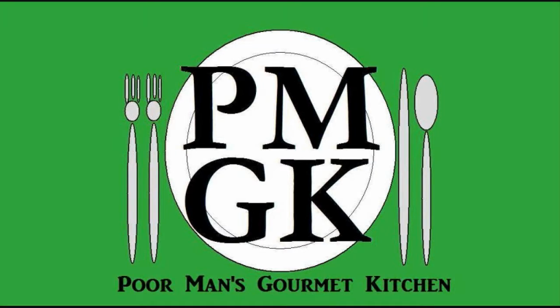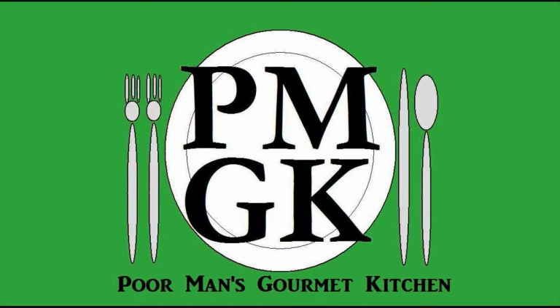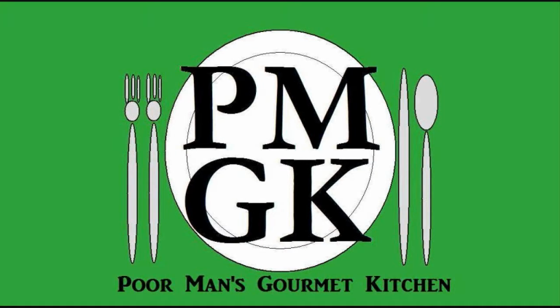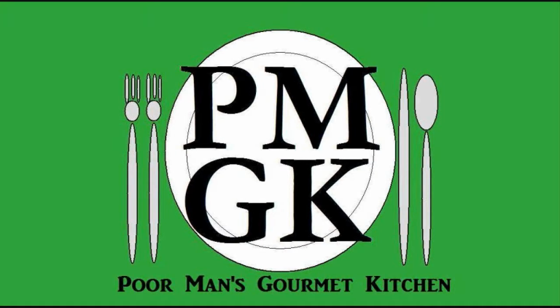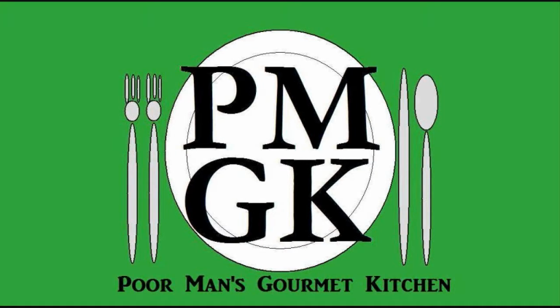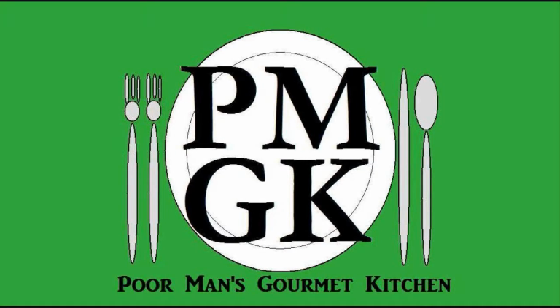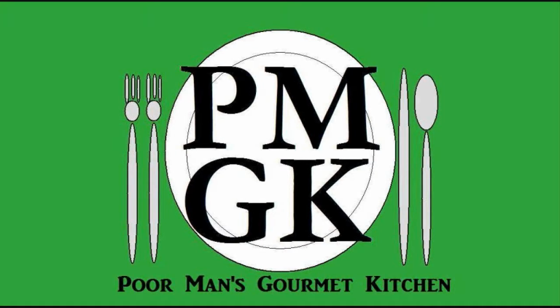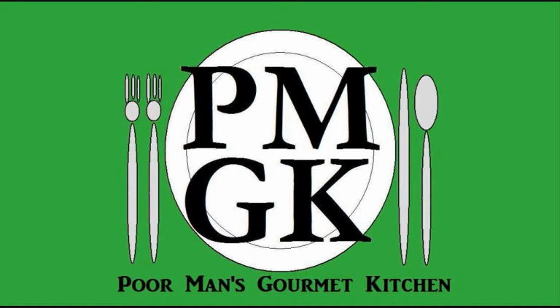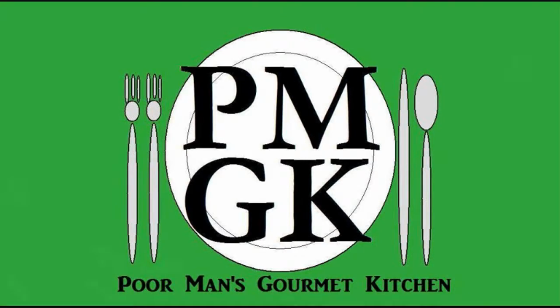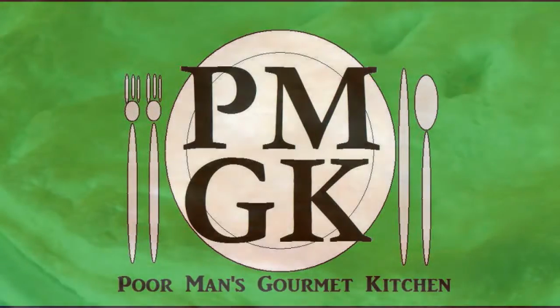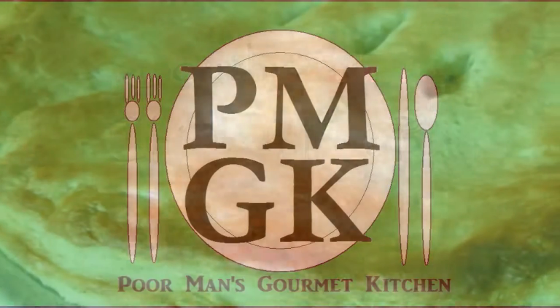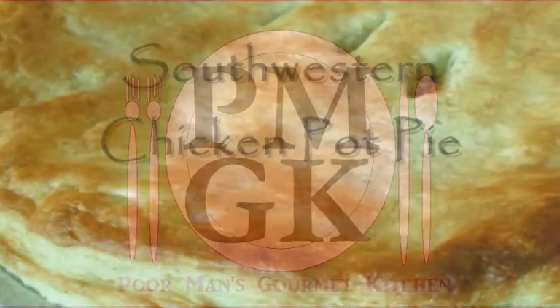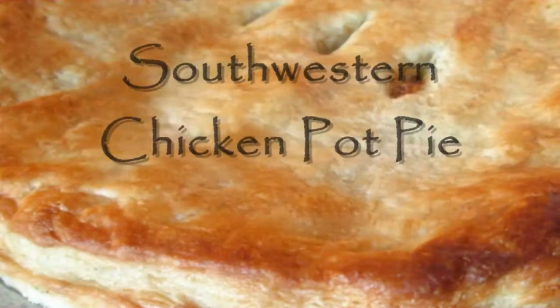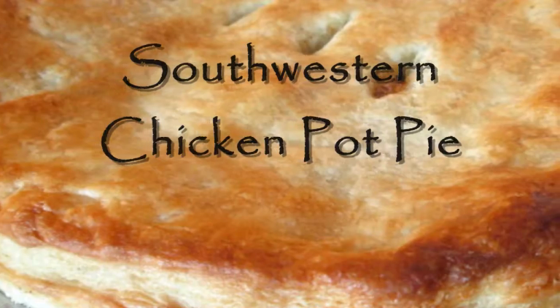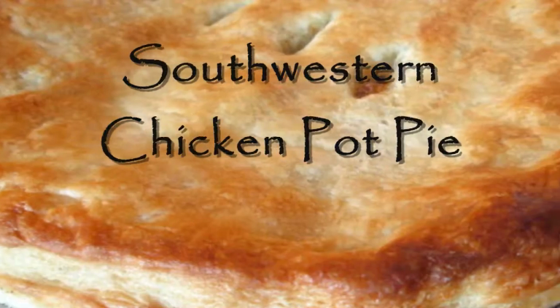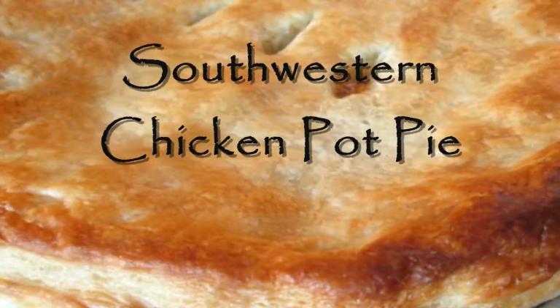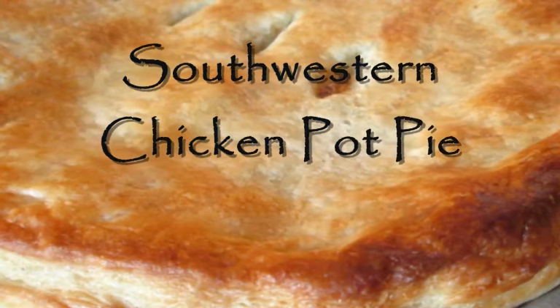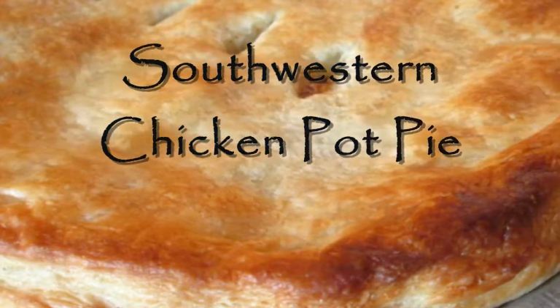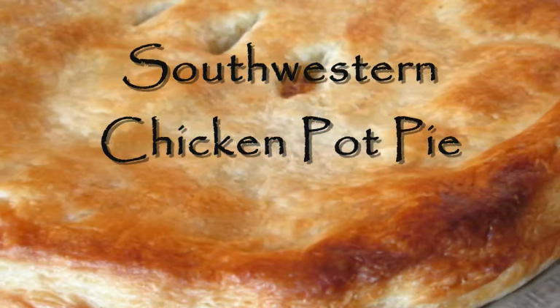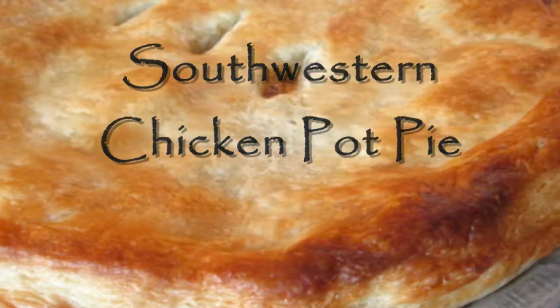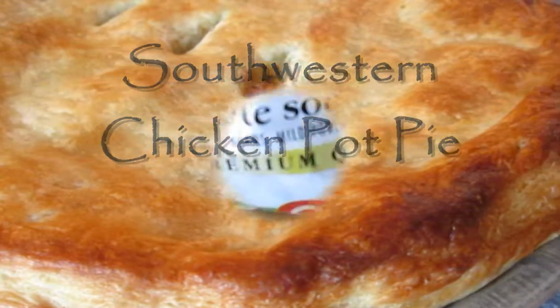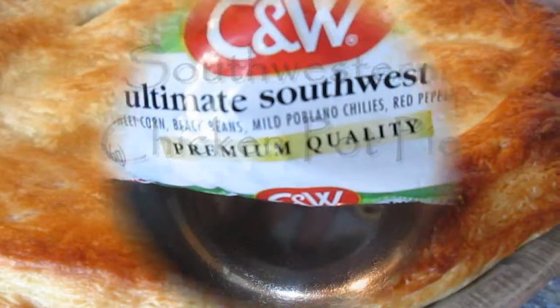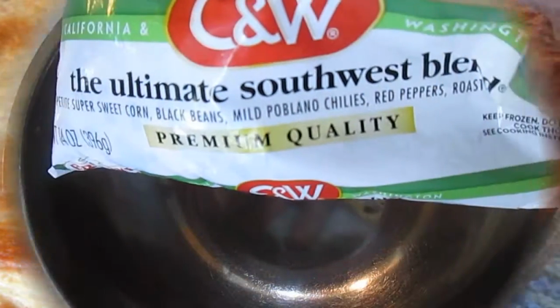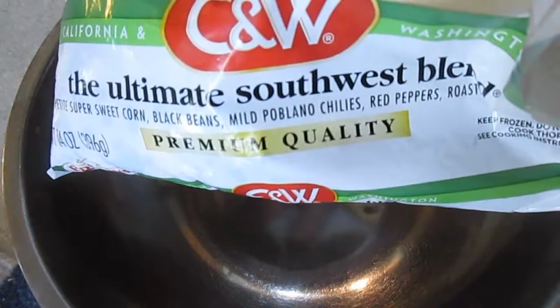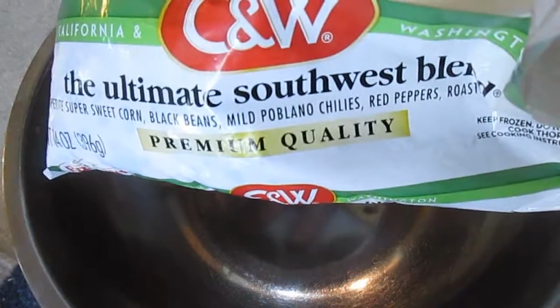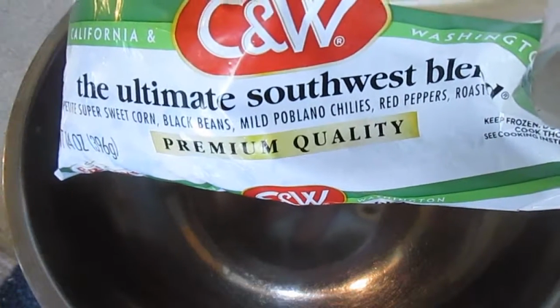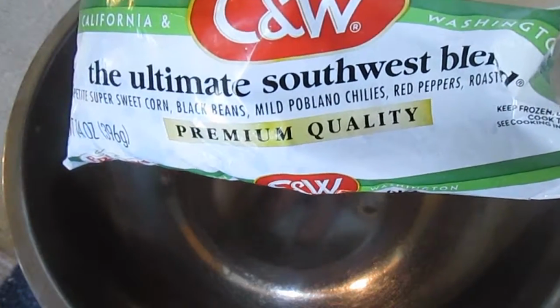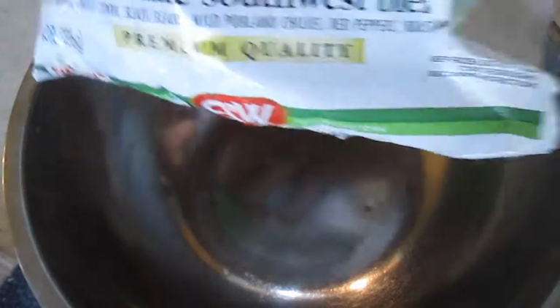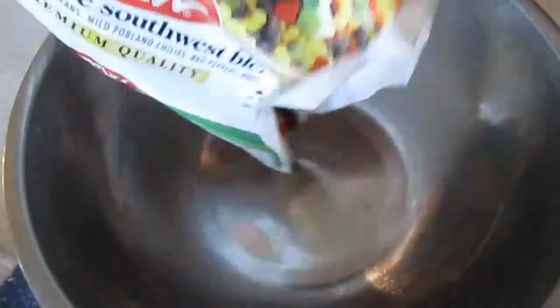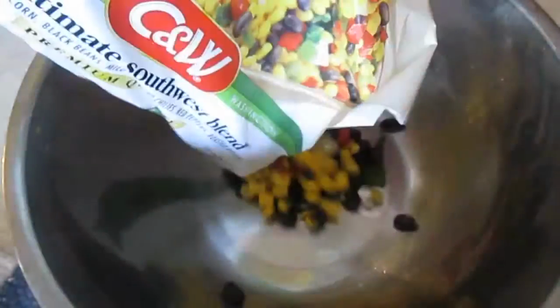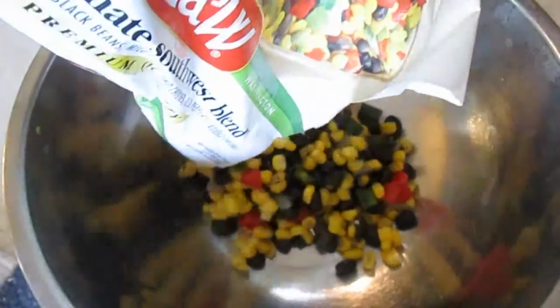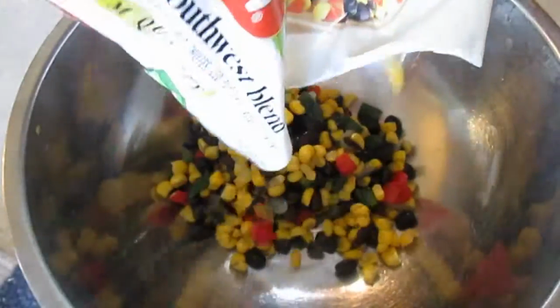Welcome to the Poor Man's Gourmet Kitchen, where we share gourmet recipes at a low-budget wonder. Here I've thought out the ultimate southwestern blend.